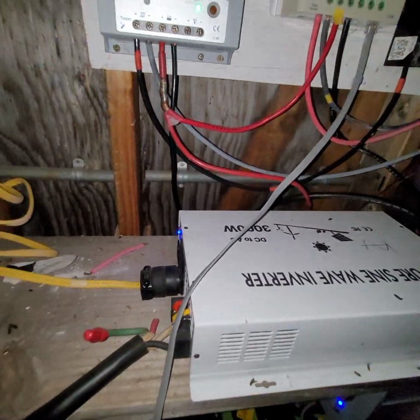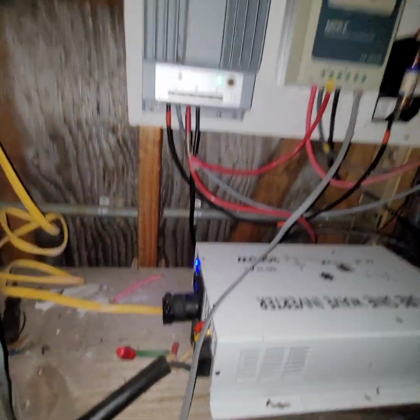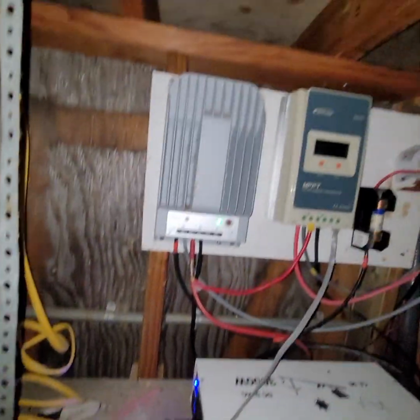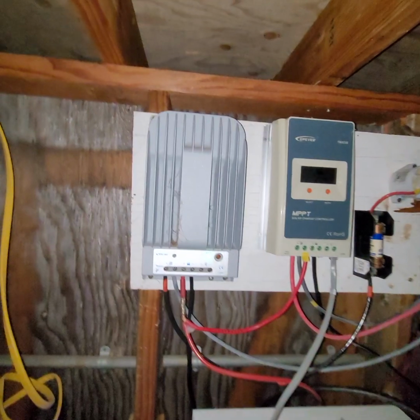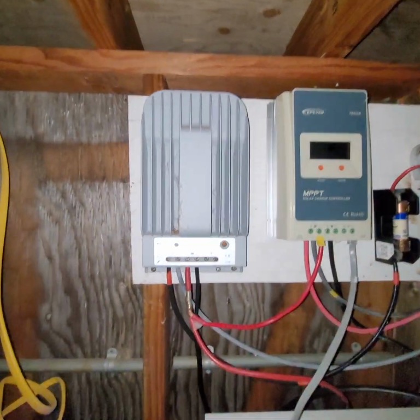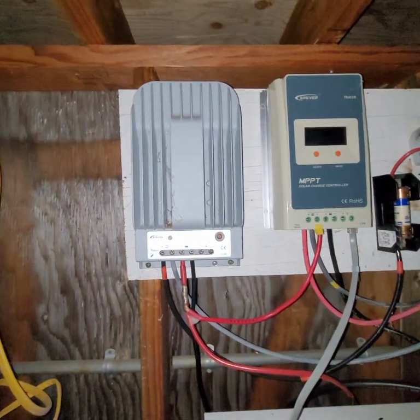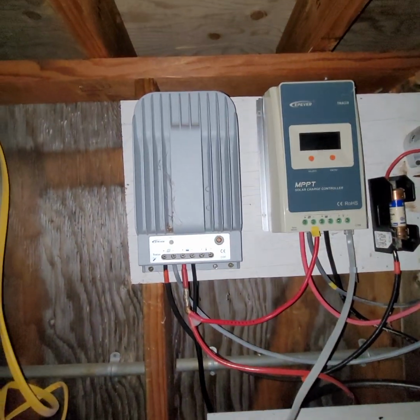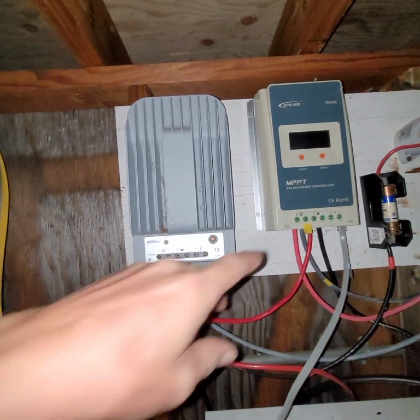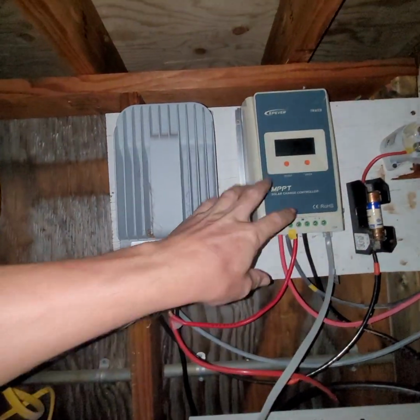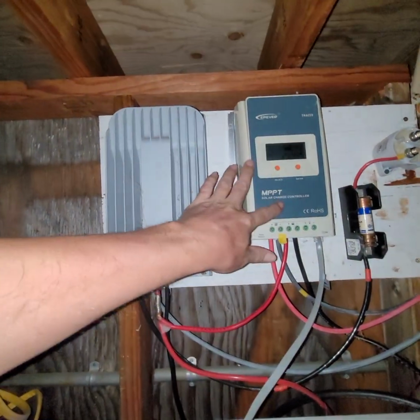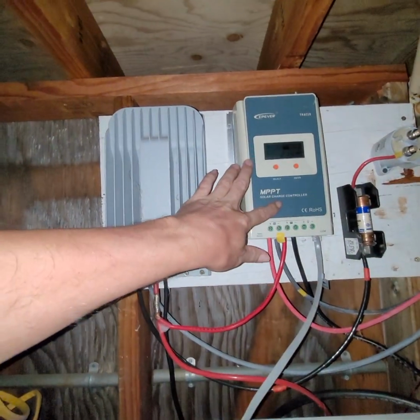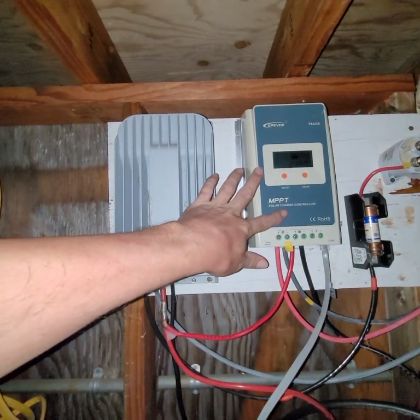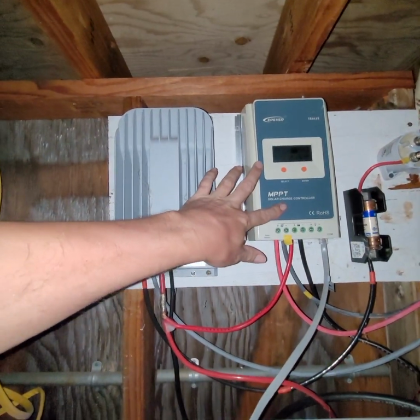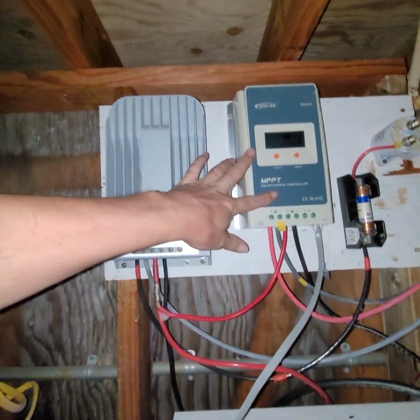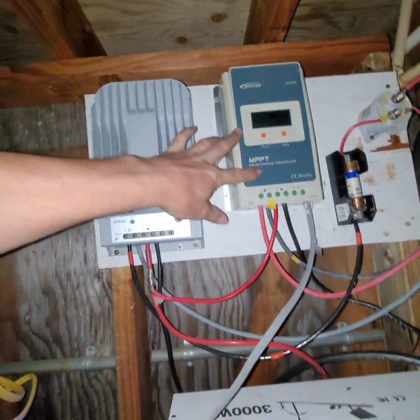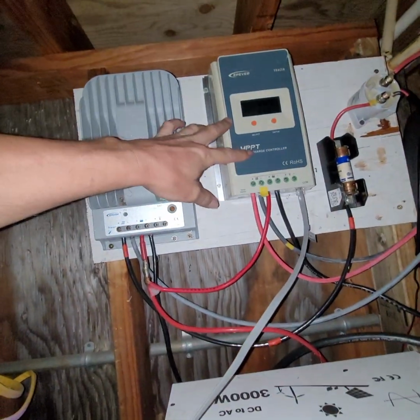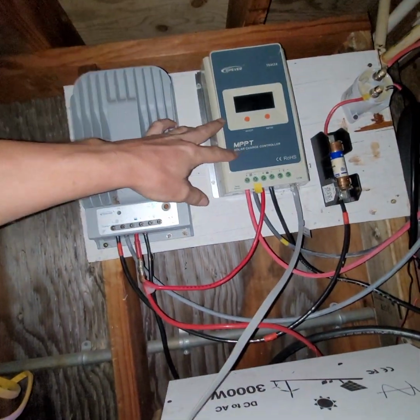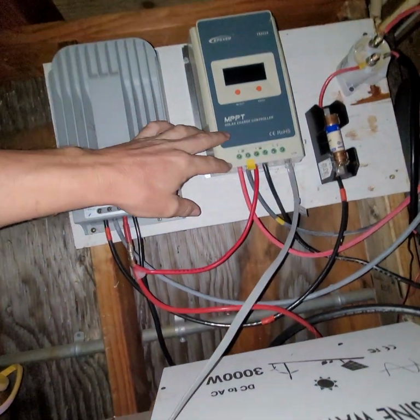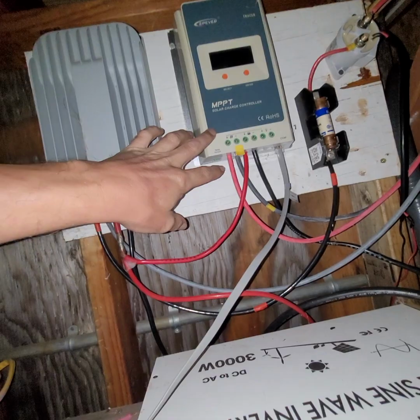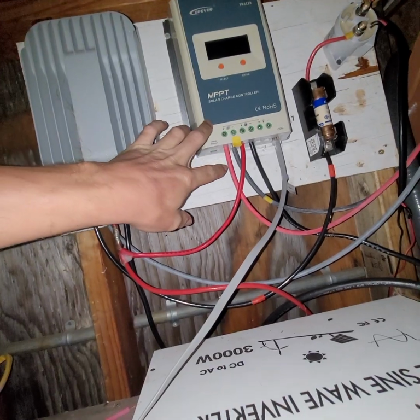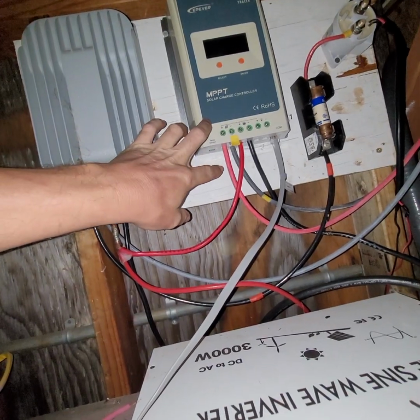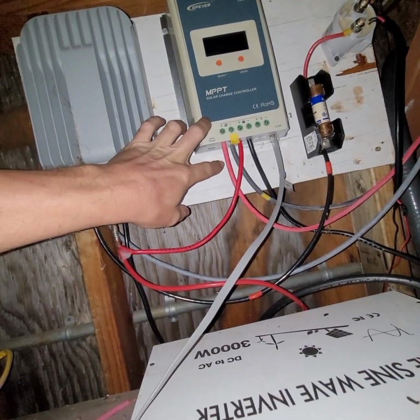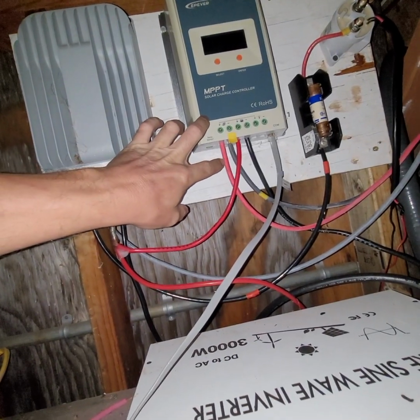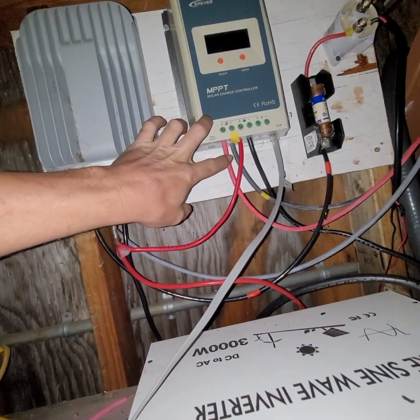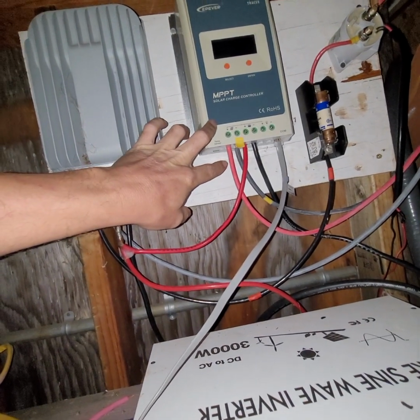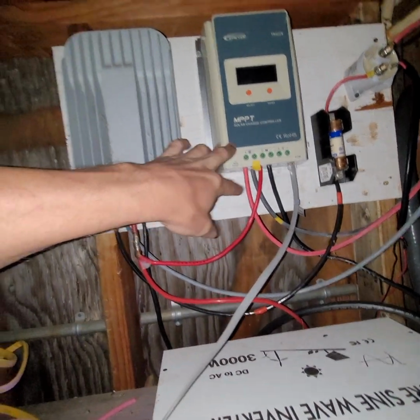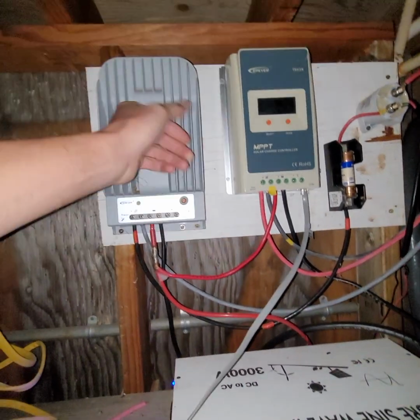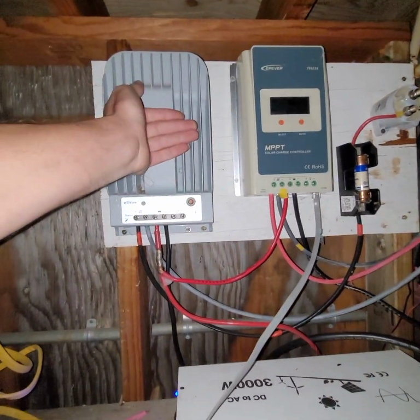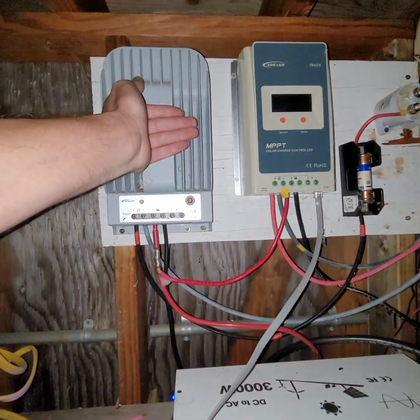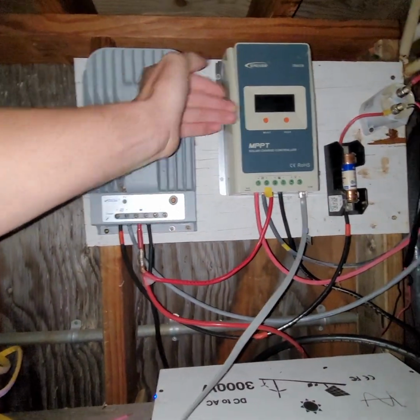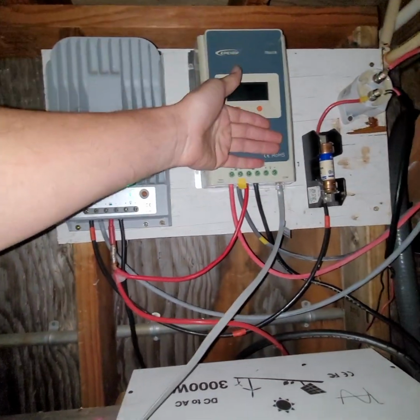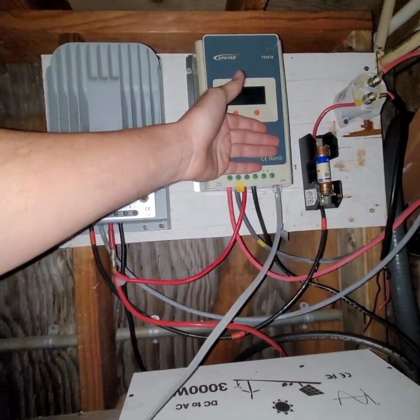They had an old charger they weren't using, so we just went out and got some panels and put them up there. Now they've got more power.